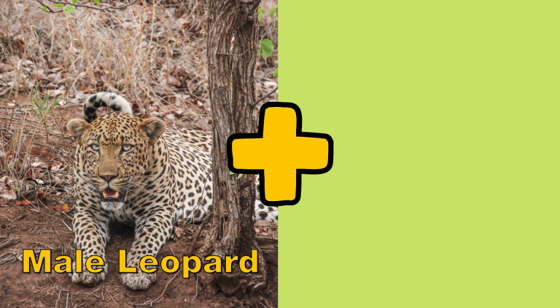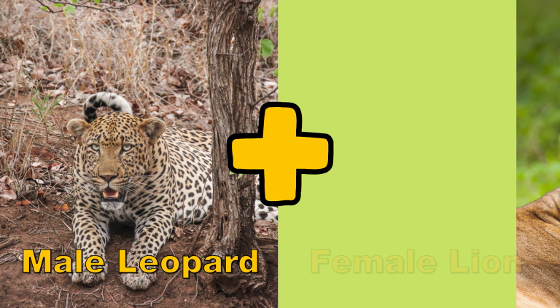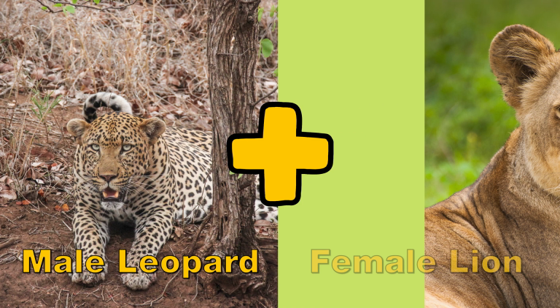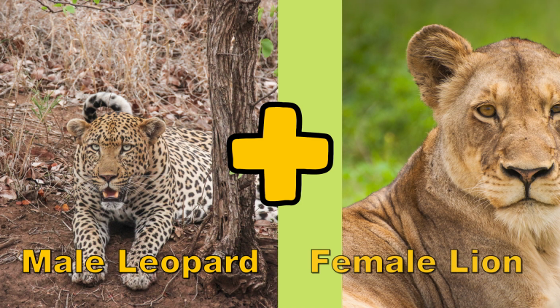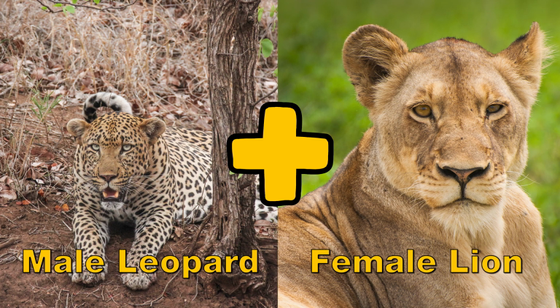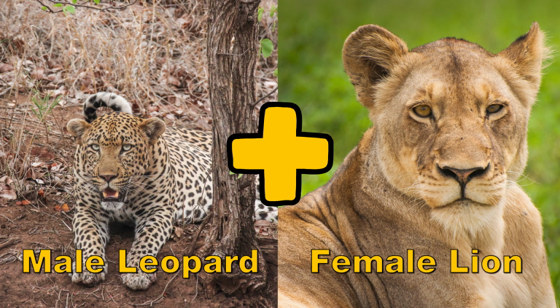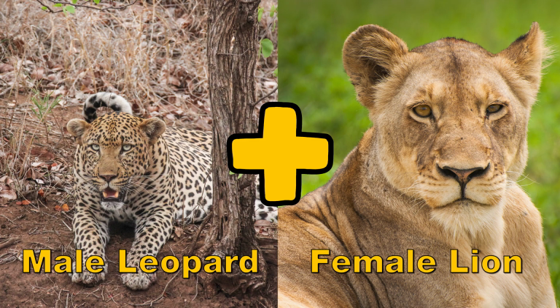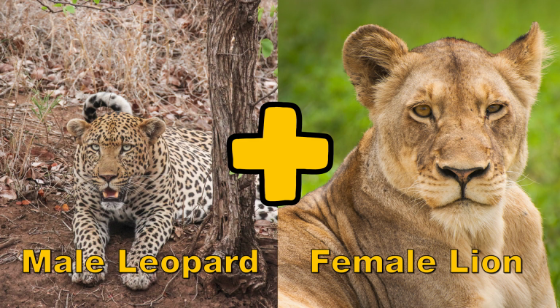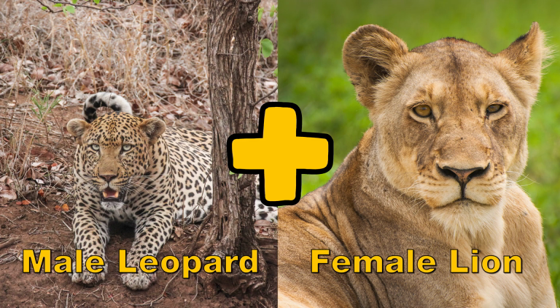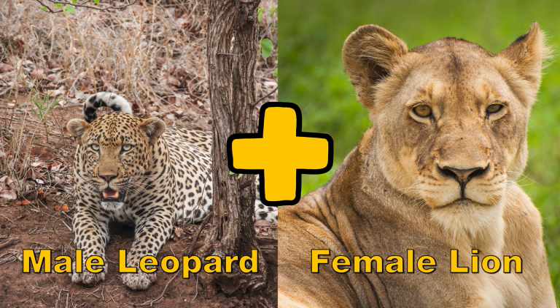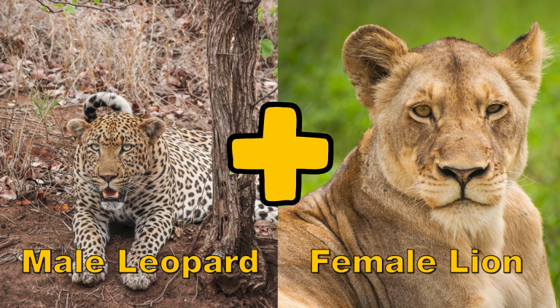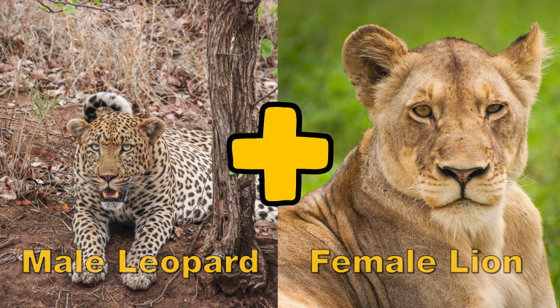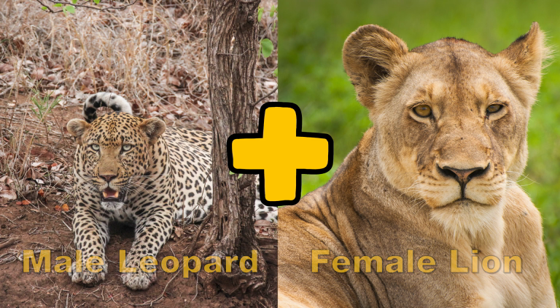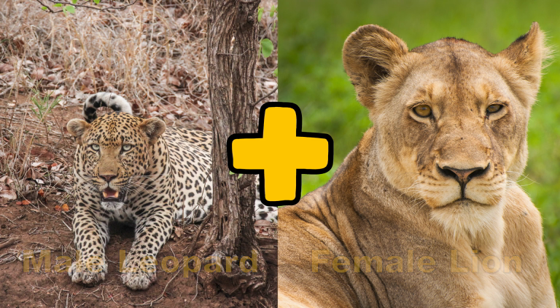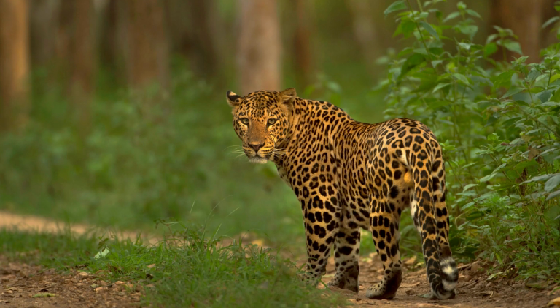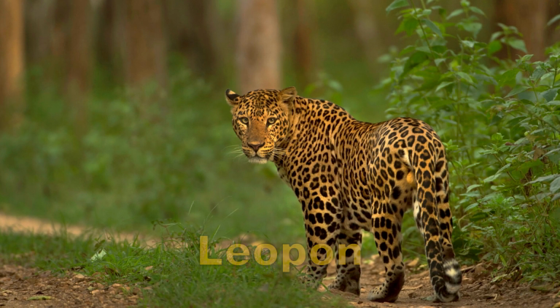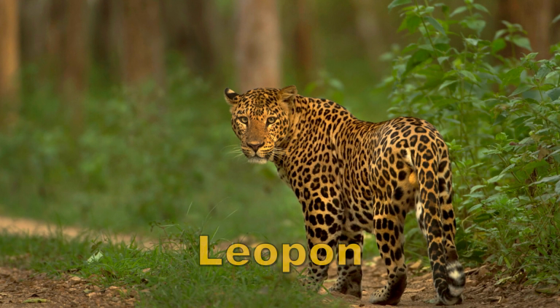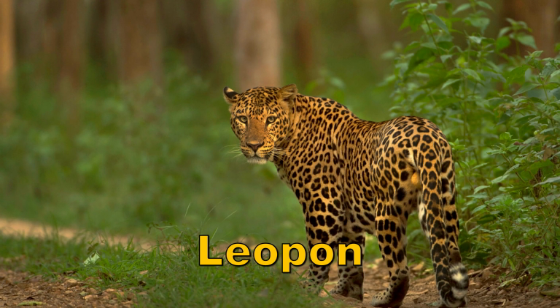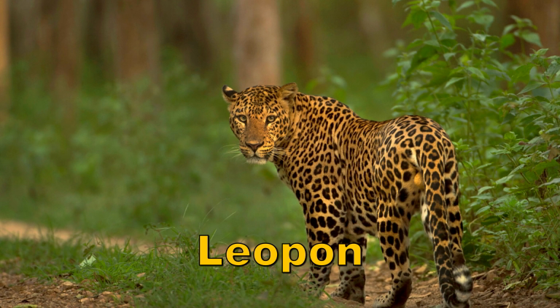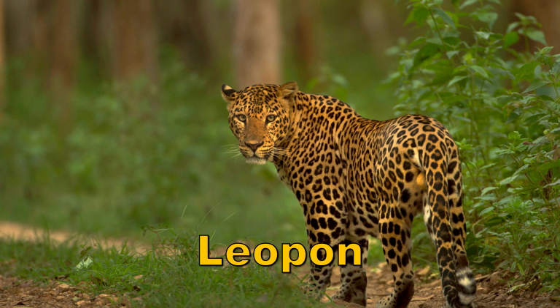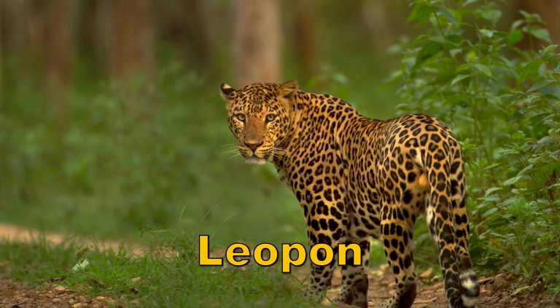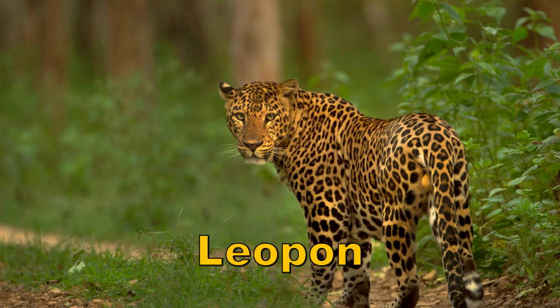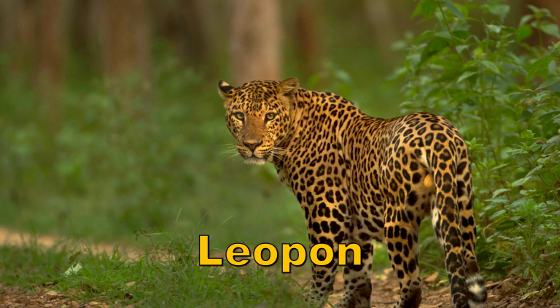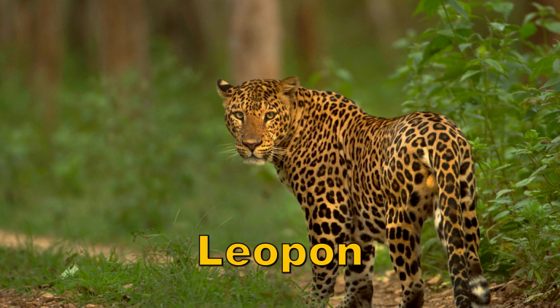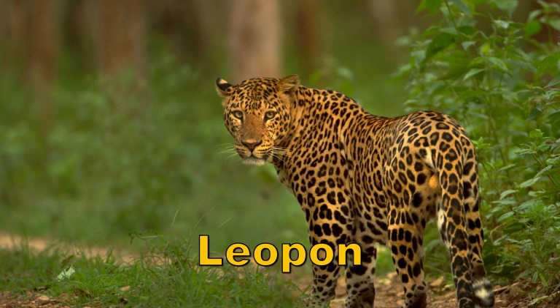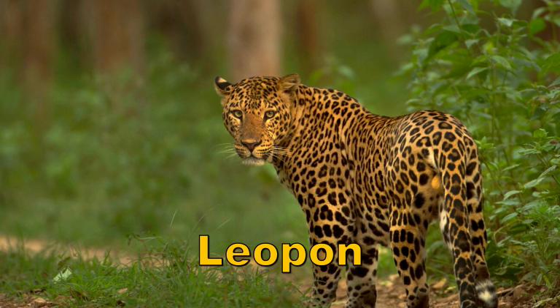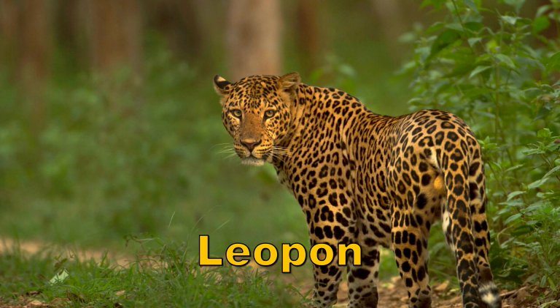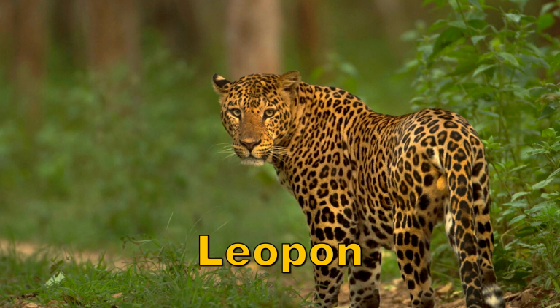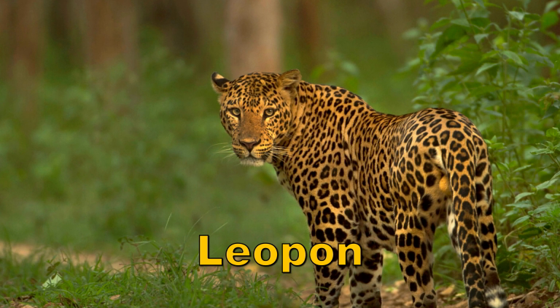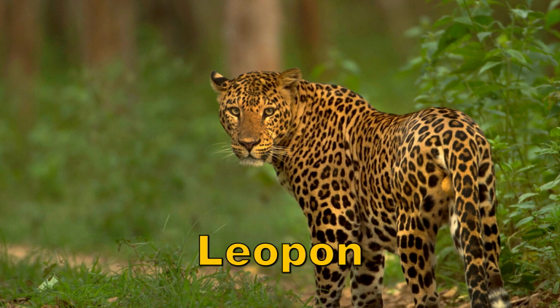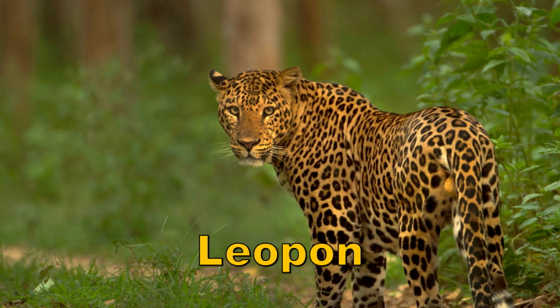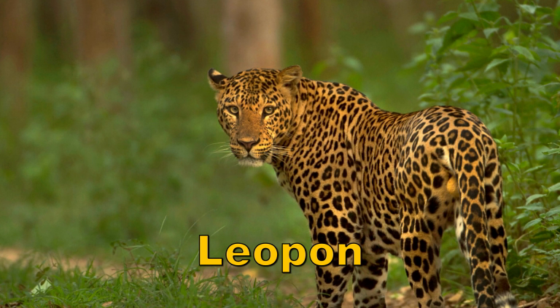A male leopard and a female lion crossbreed to create the leopon. Leopons are very rare. They grow to be as large as lions, but they have shorter legs than the leopard.